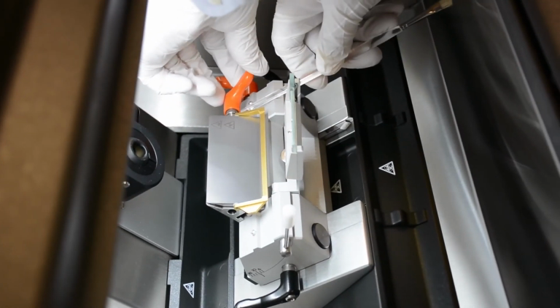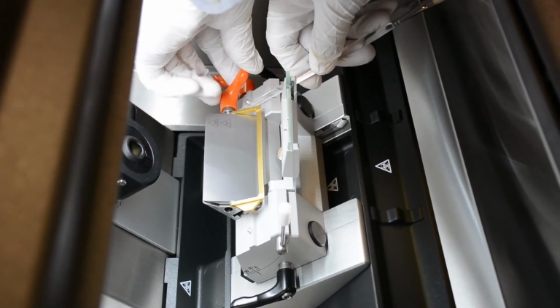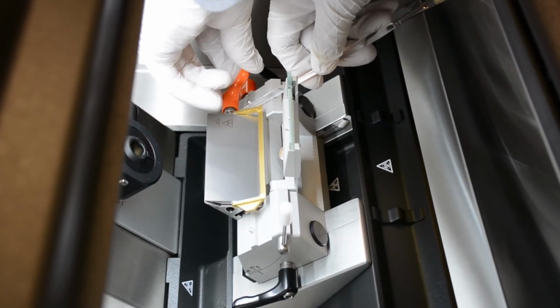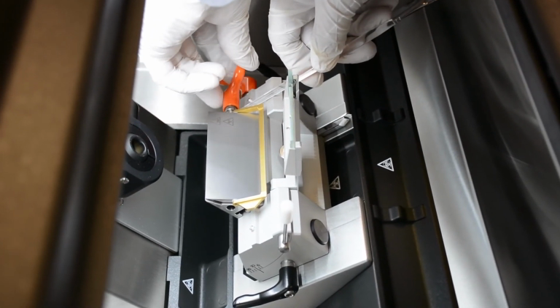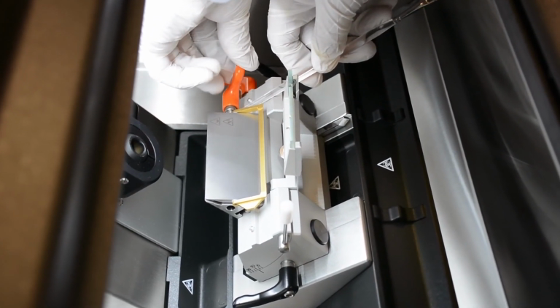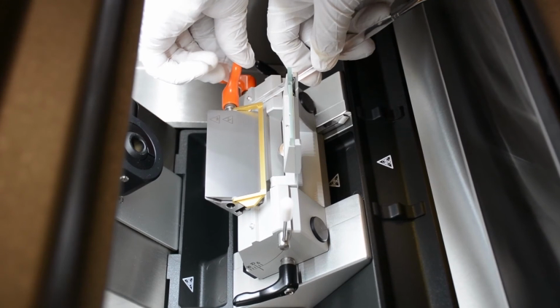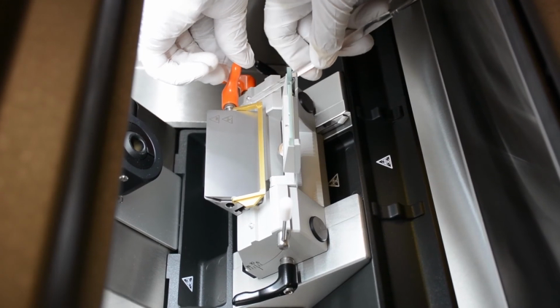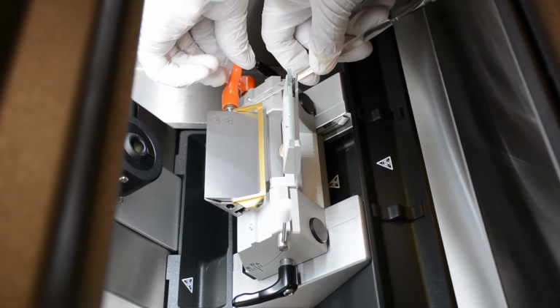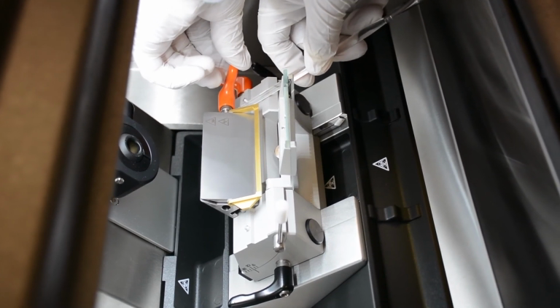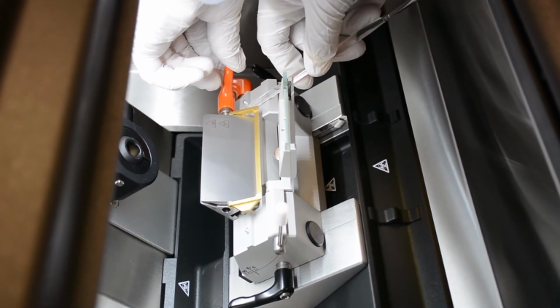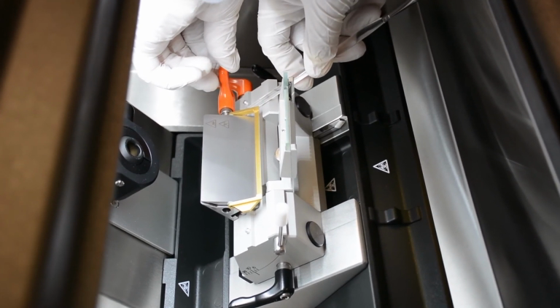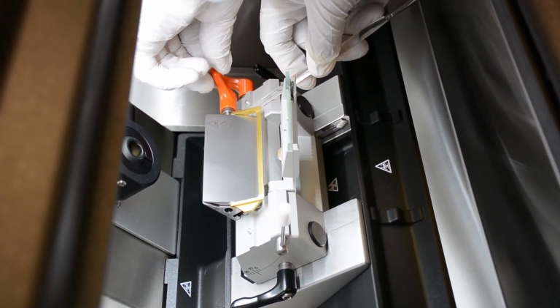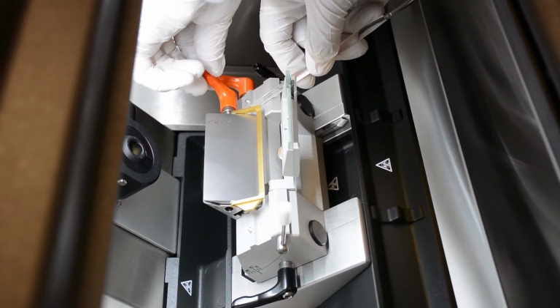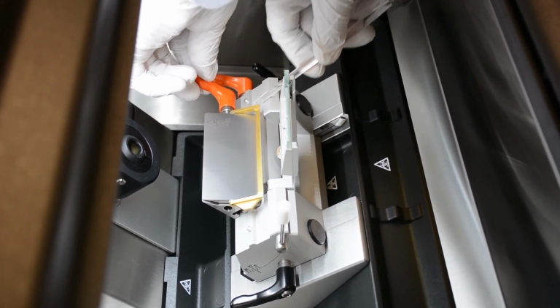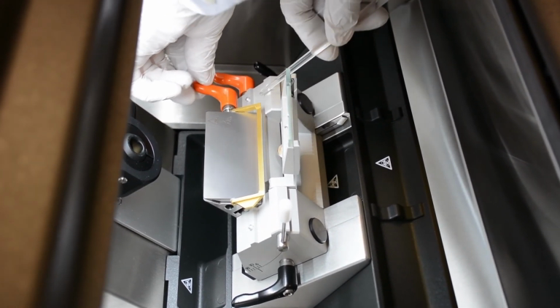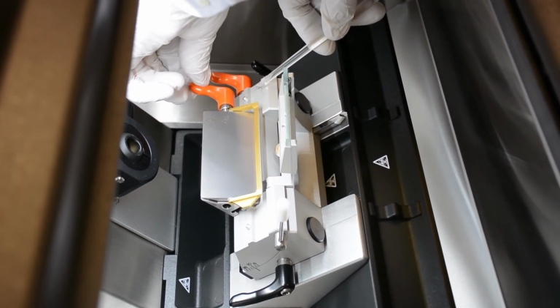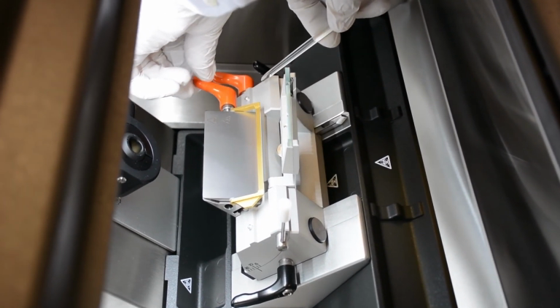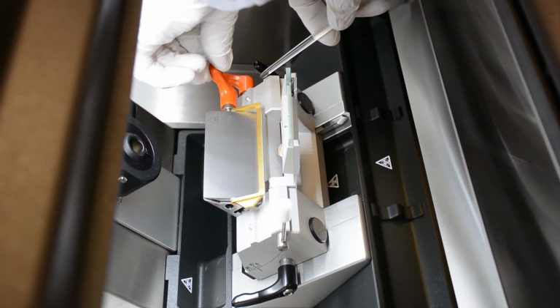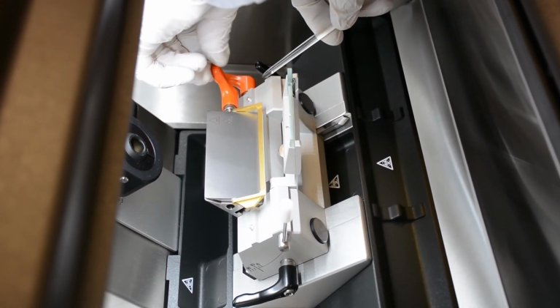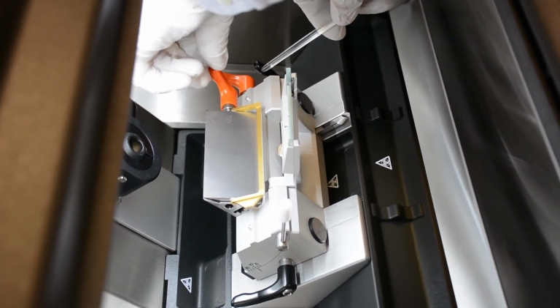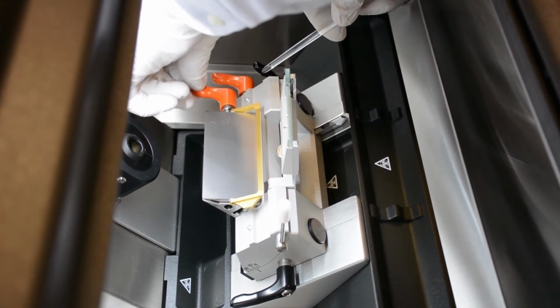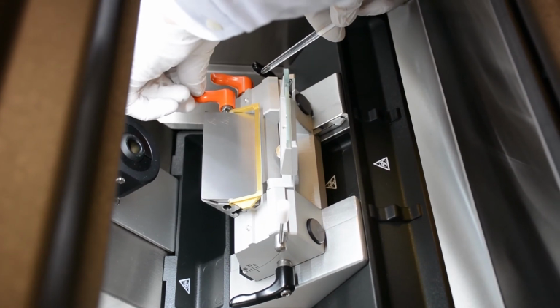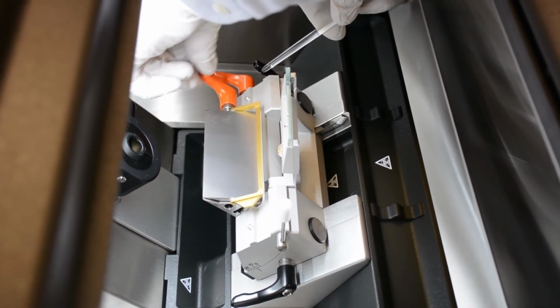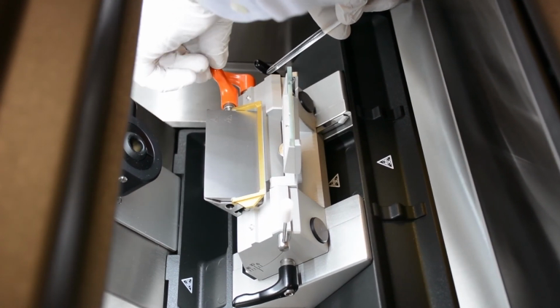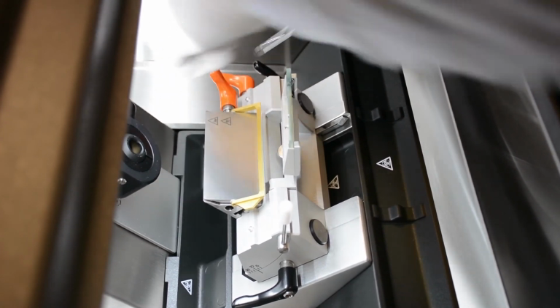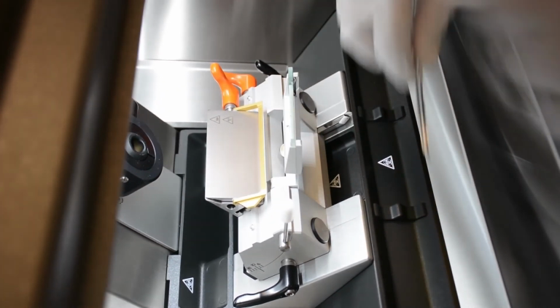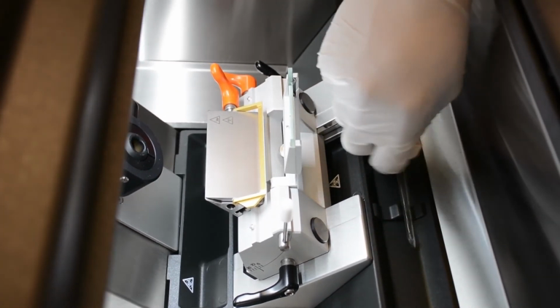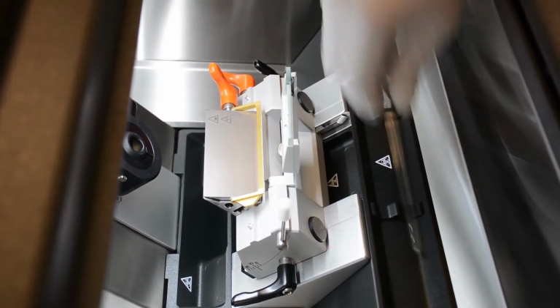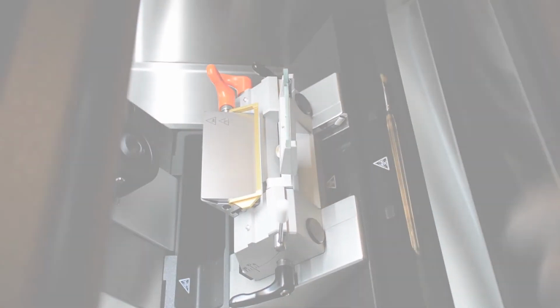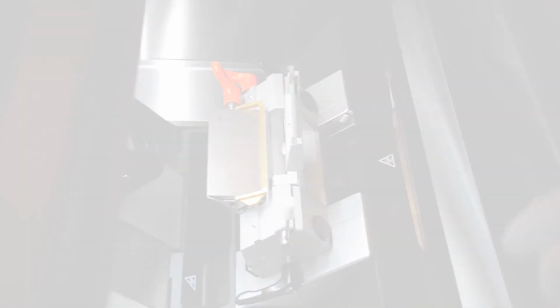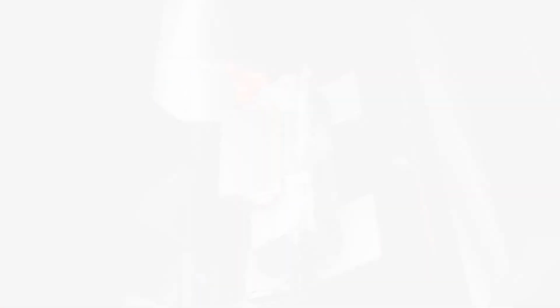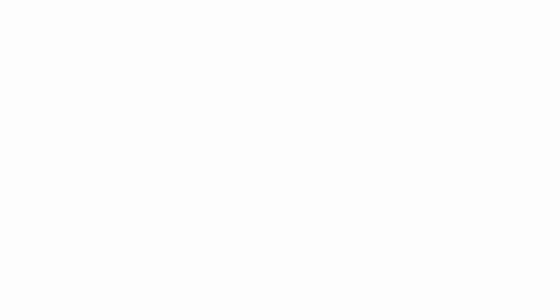Using the end of a brush, depress the spring-loaded pin on the stage. Rotate the lever and pin past the spring-loaded pin, and the cryostat is now ready to accept high-profile blades.